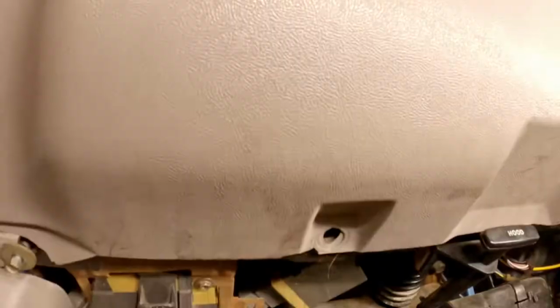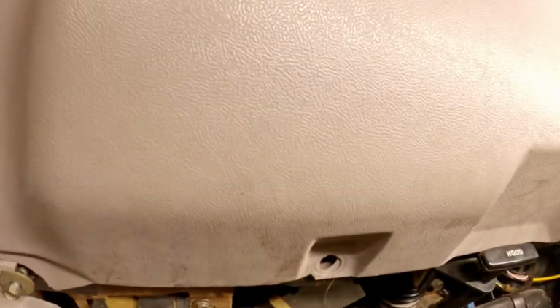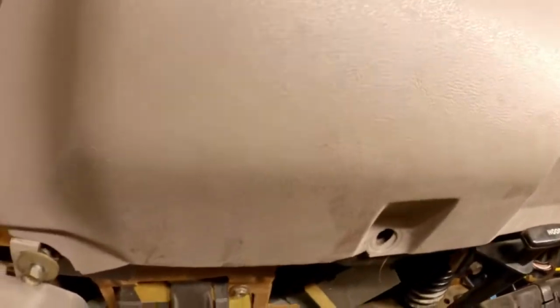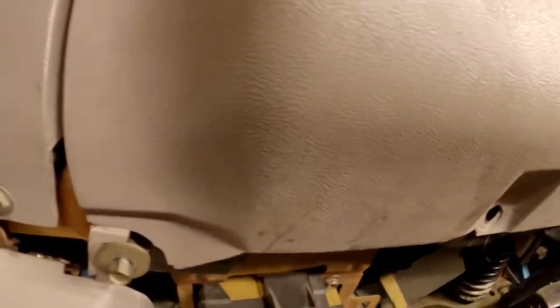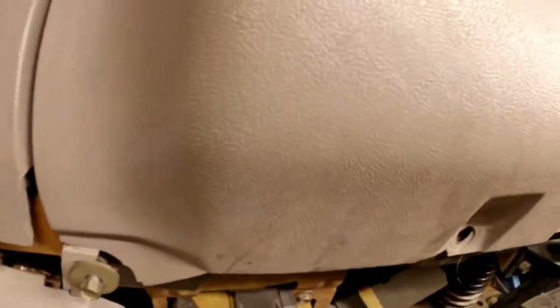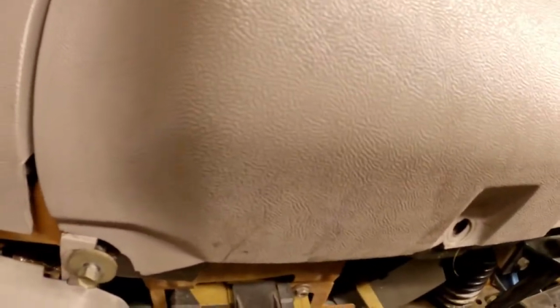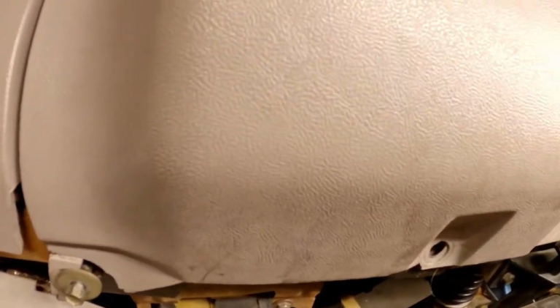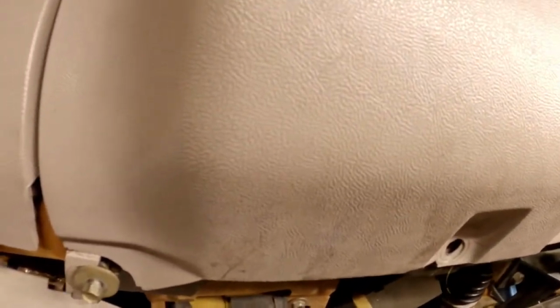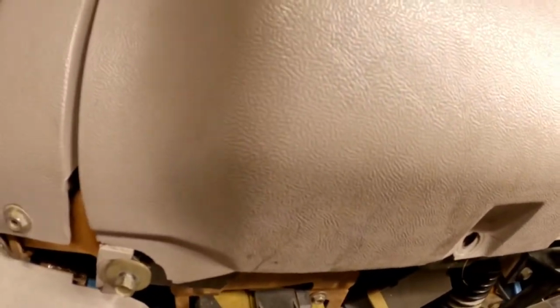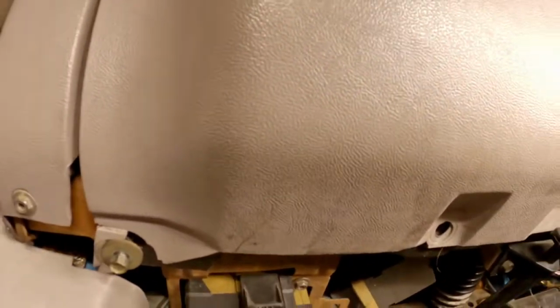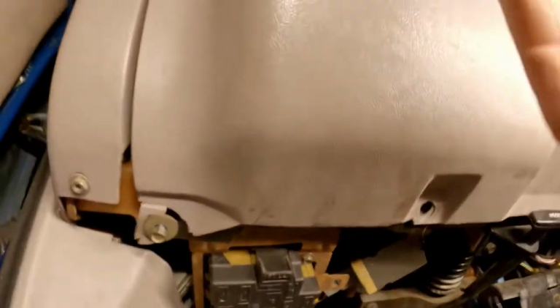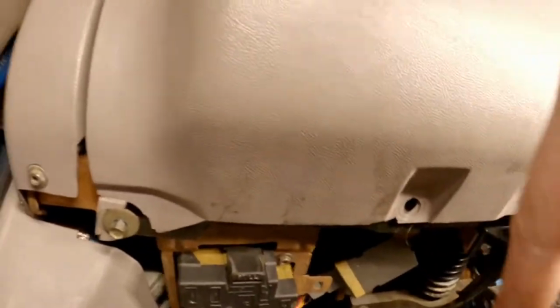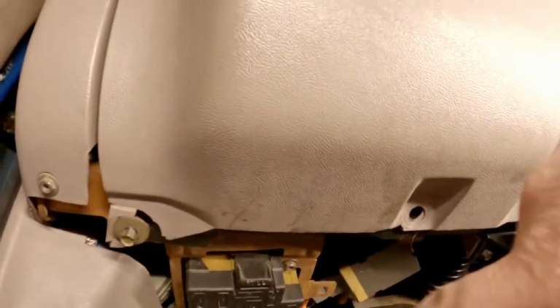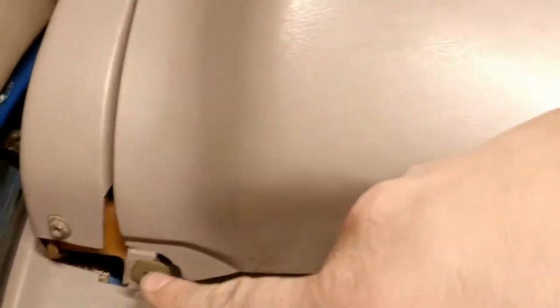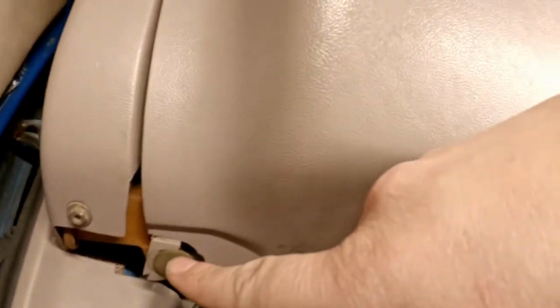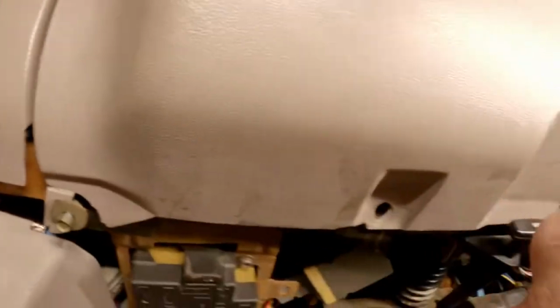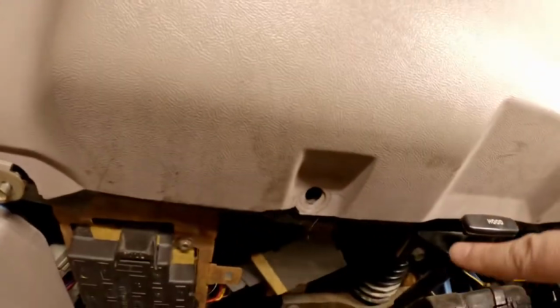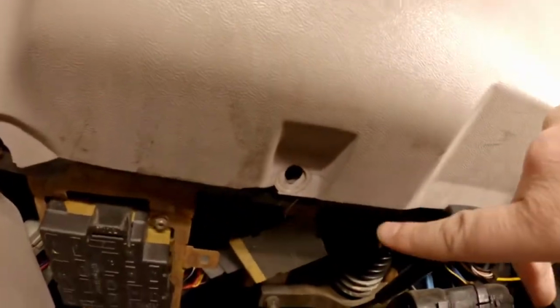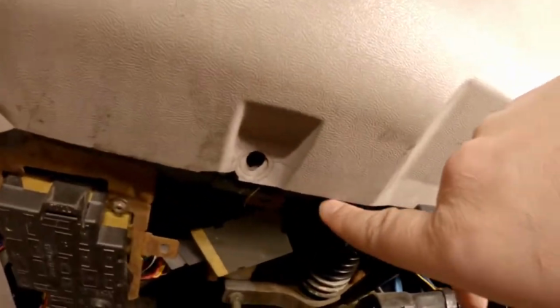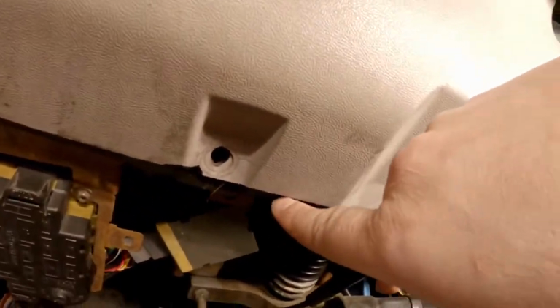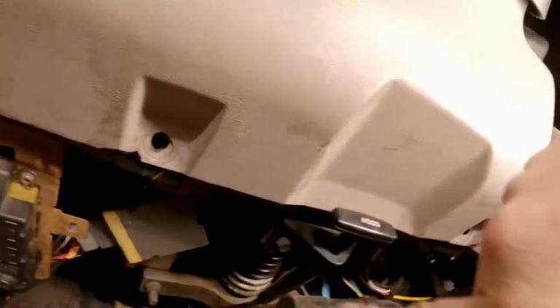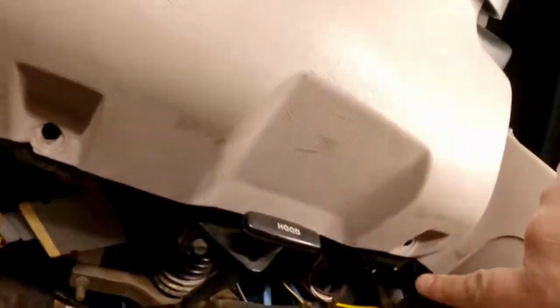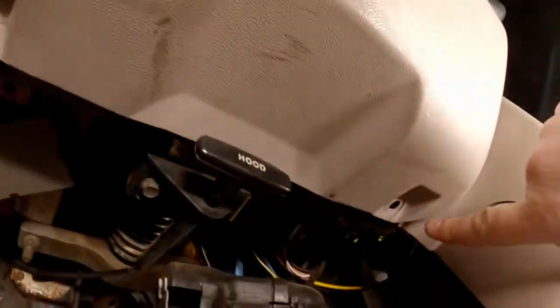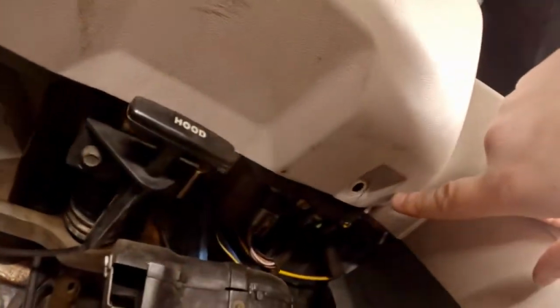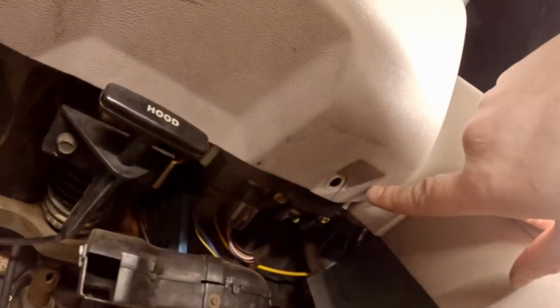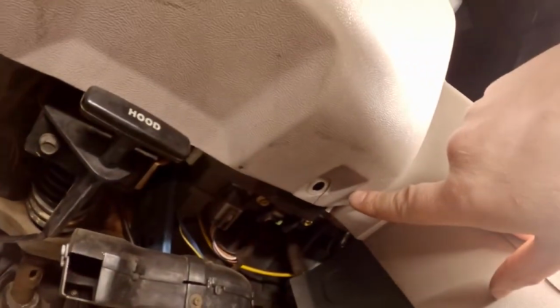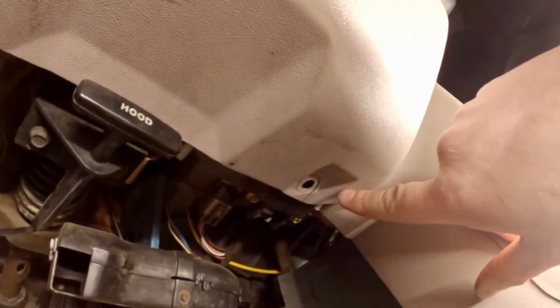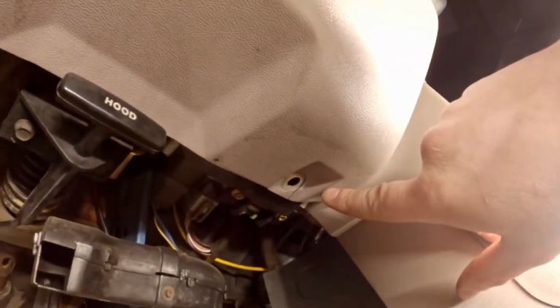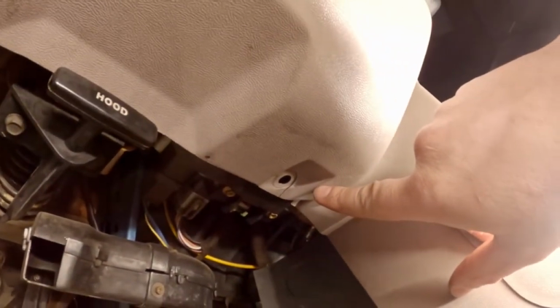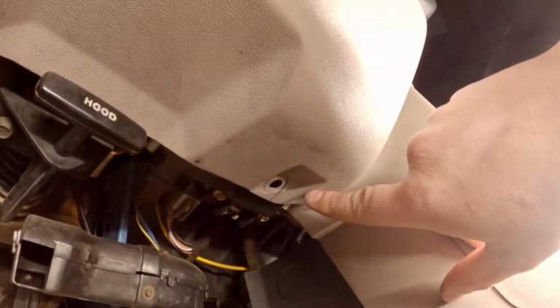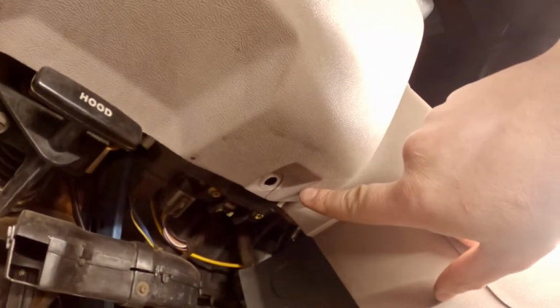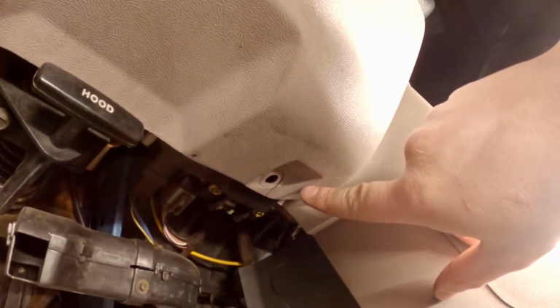When you get under the dash, take your 8mm socket and remove one, two, and three 8mm screws.